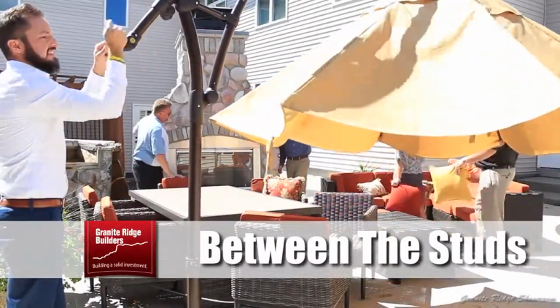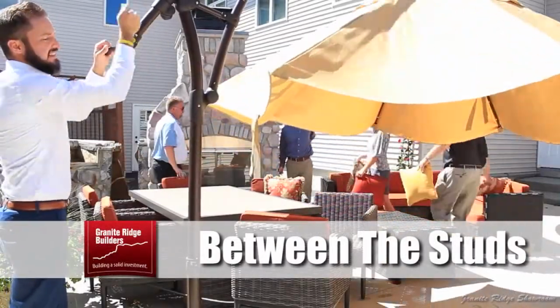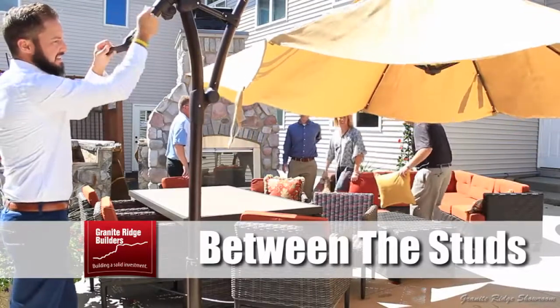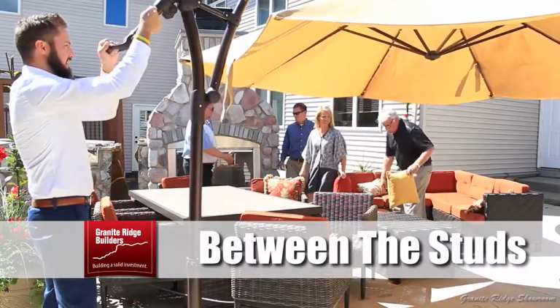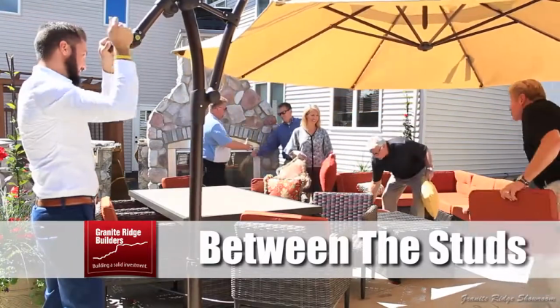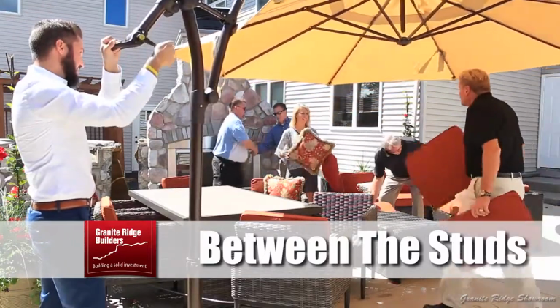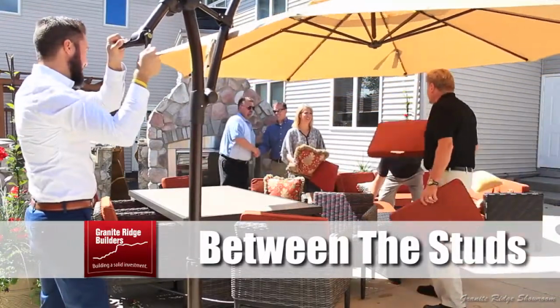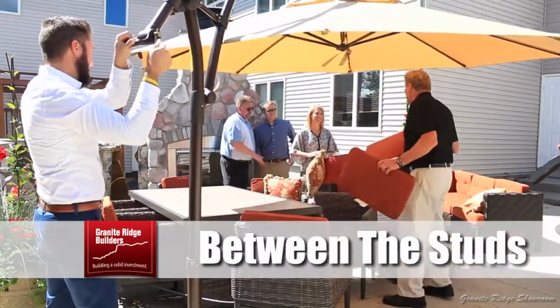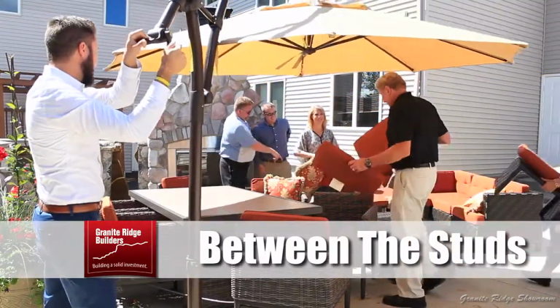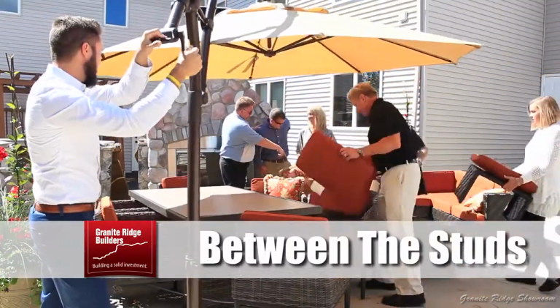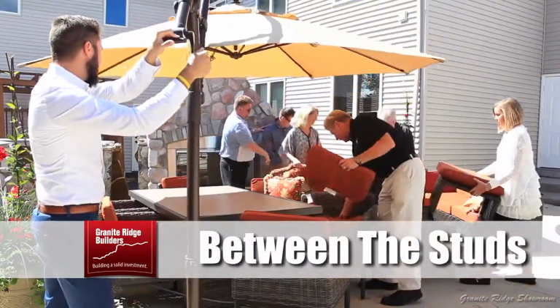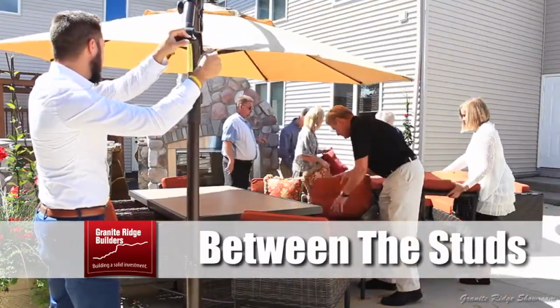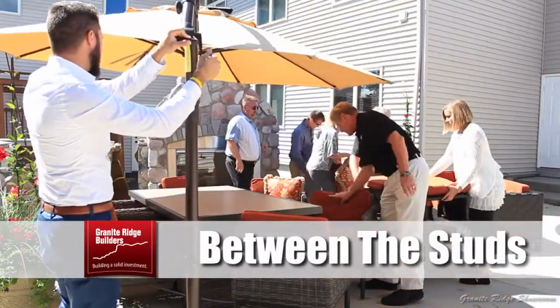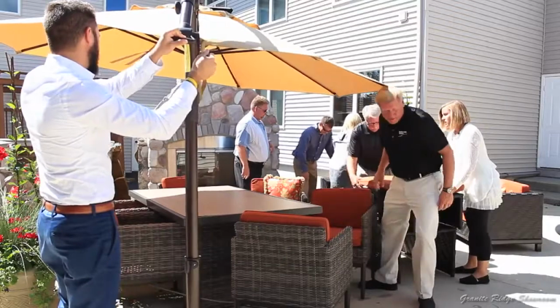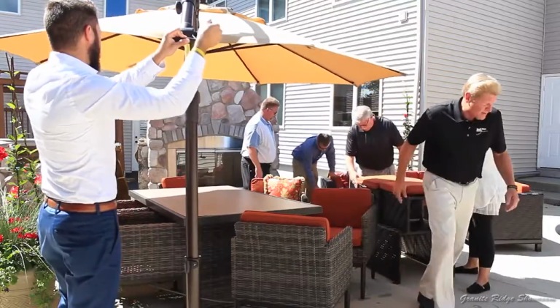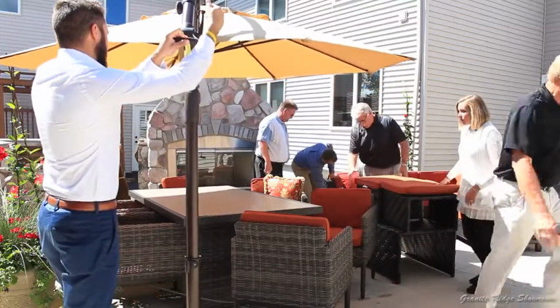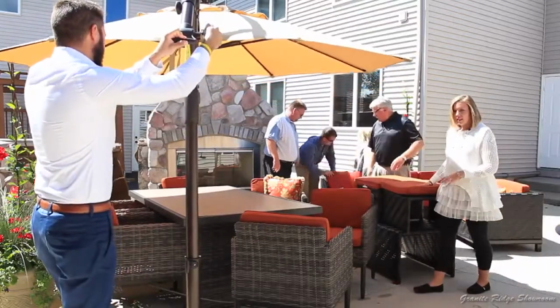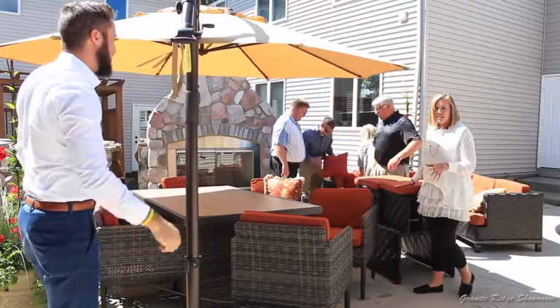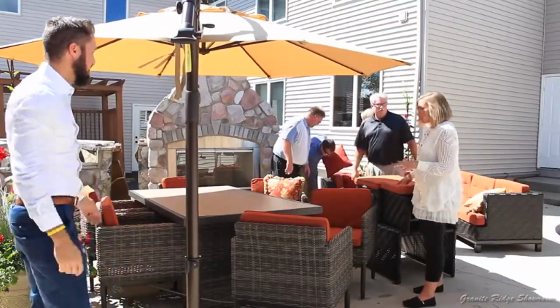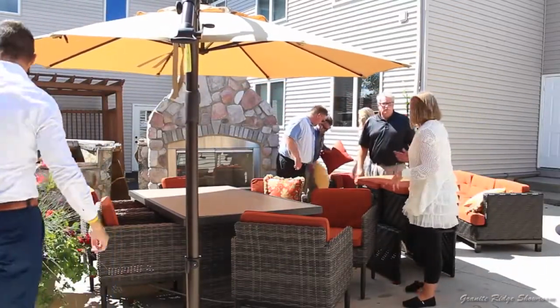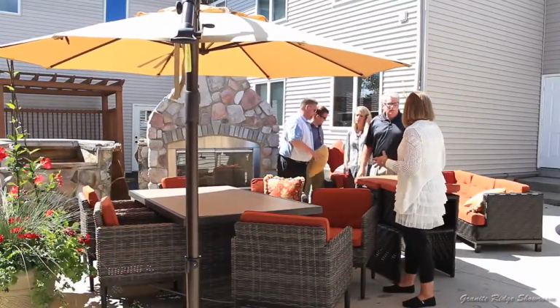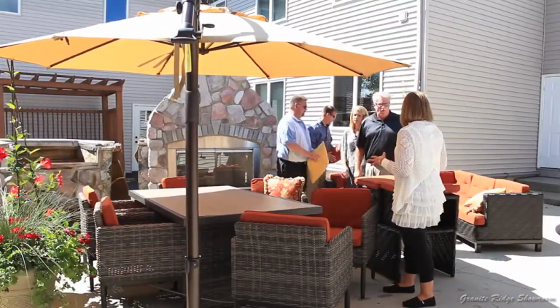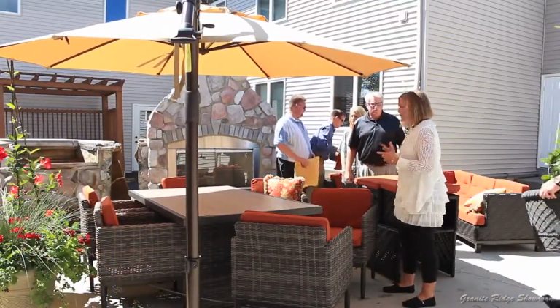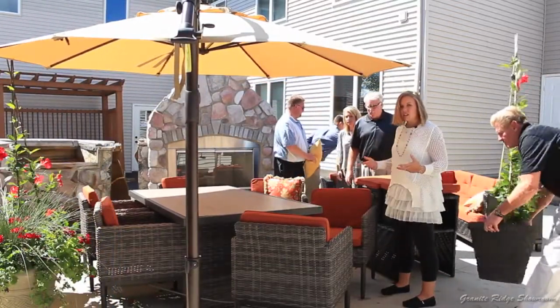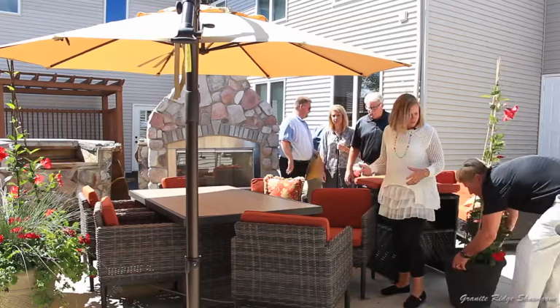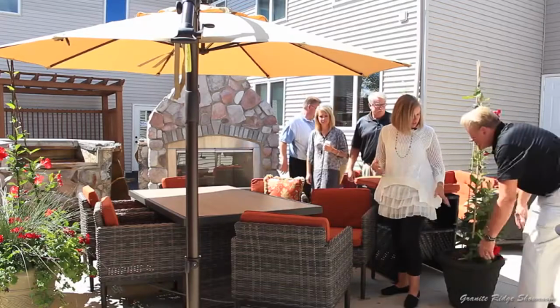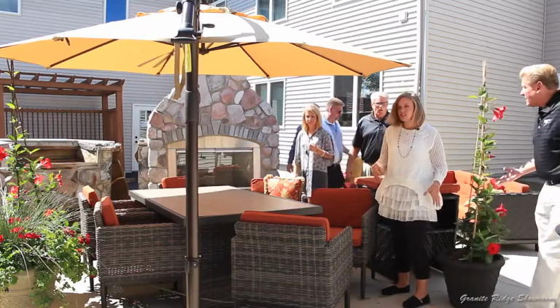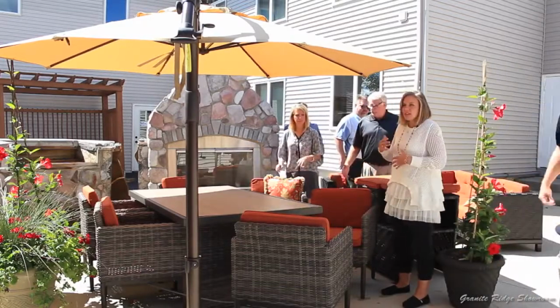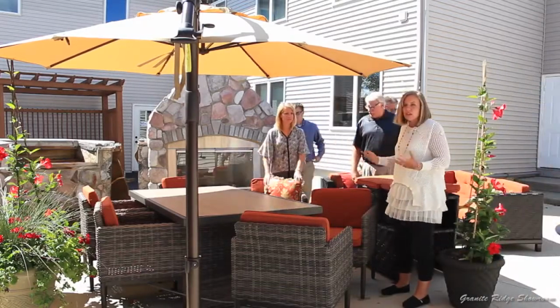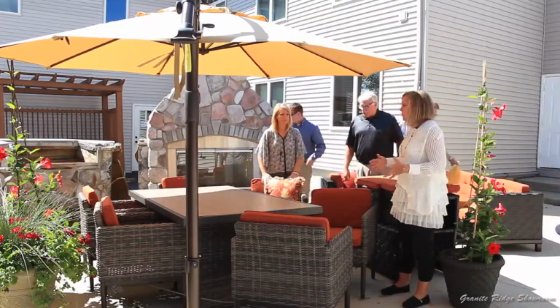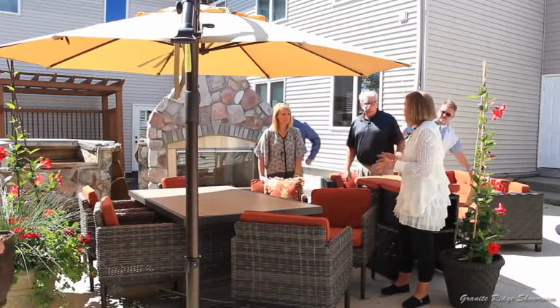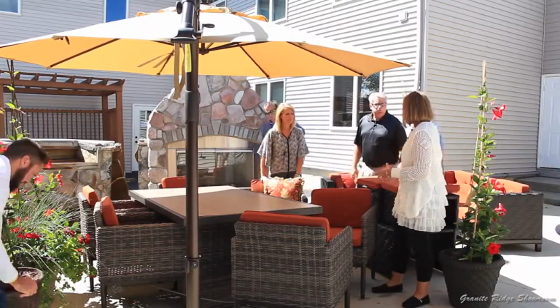It's looking good out here. It takes real men to move a fireplace like that, guys. Good job. Let's get some more pillows on here. We're getting there. You guys are starting to get the idea of finishing touches, but I think we could go a little bit further. The plants are good, but we need a little more to really make it a home.